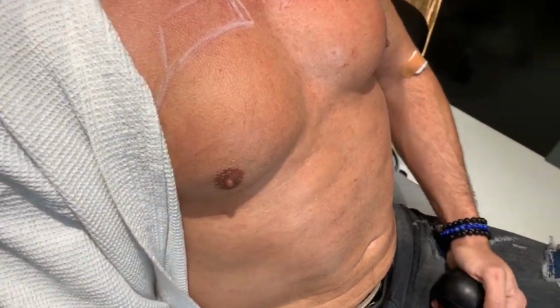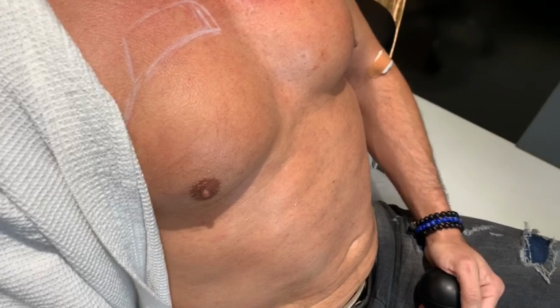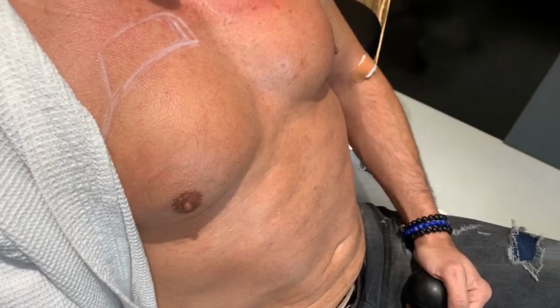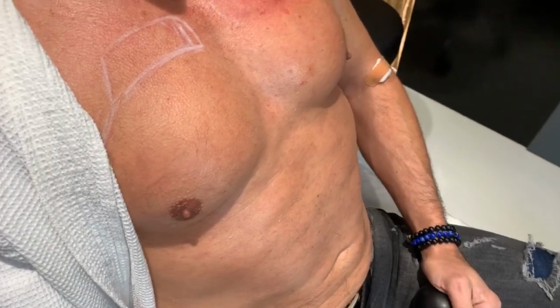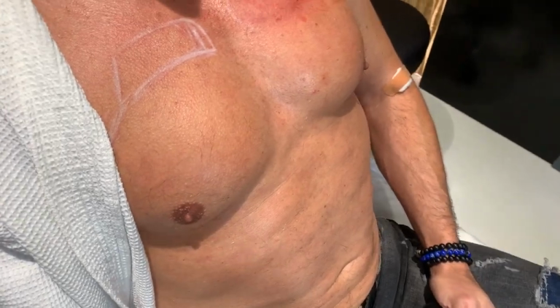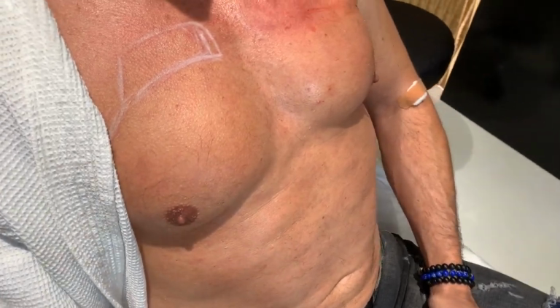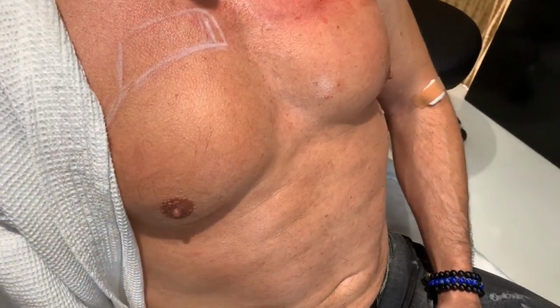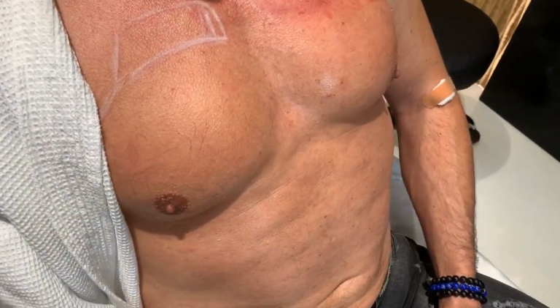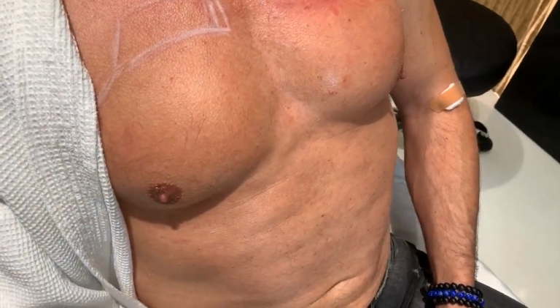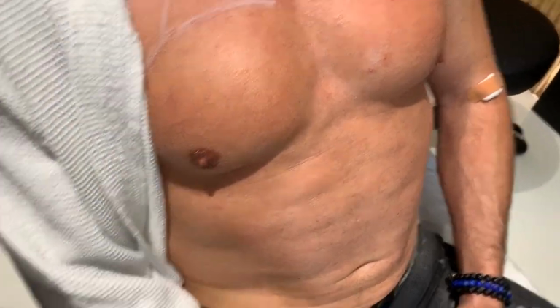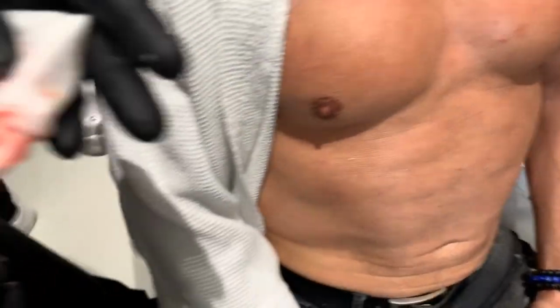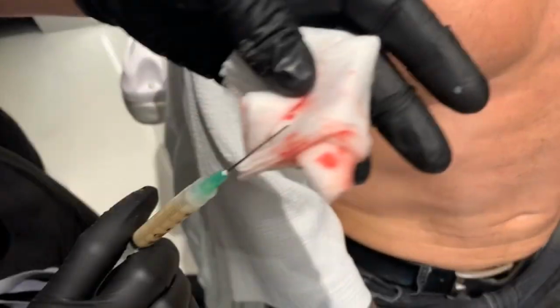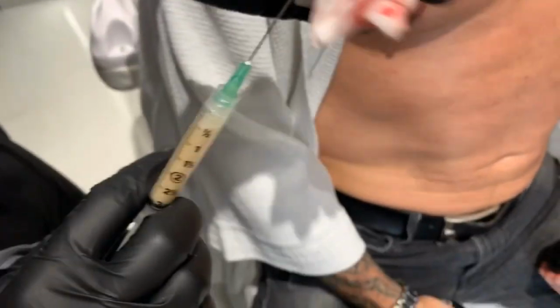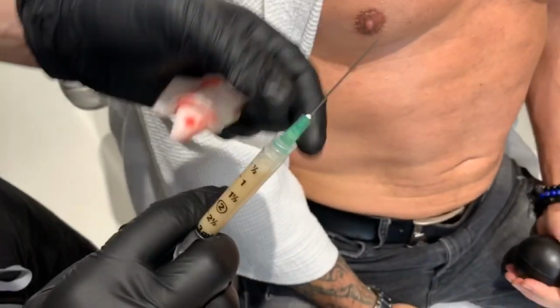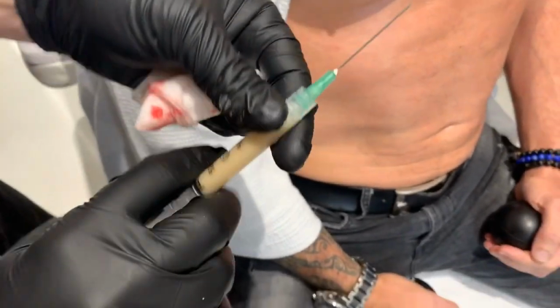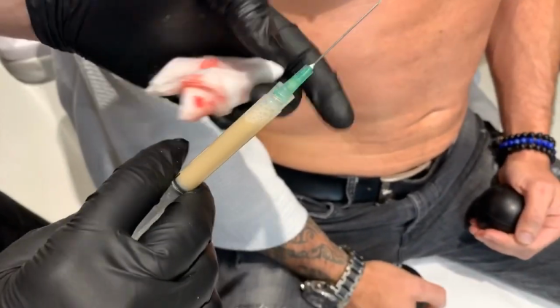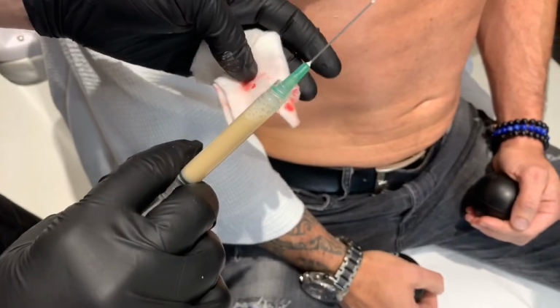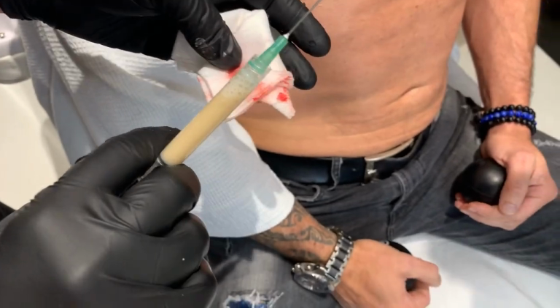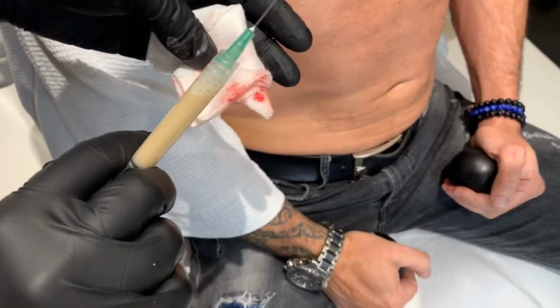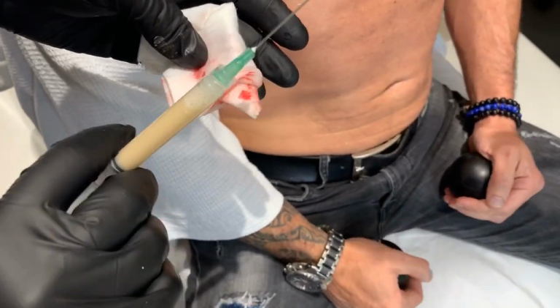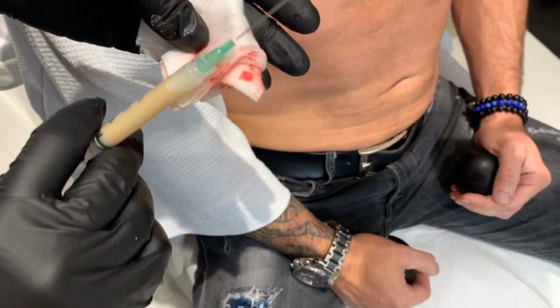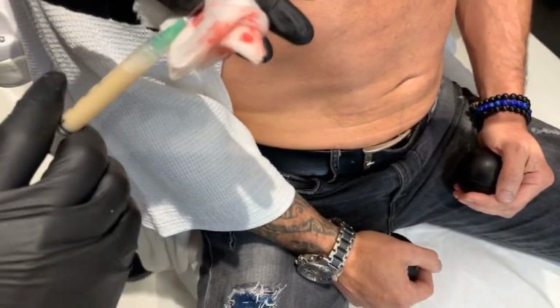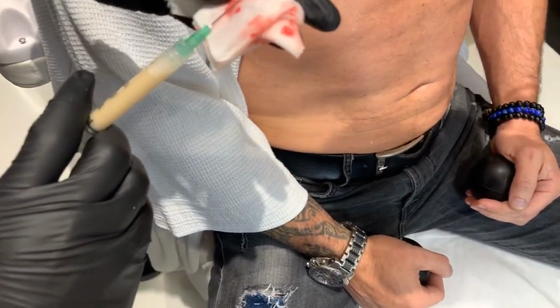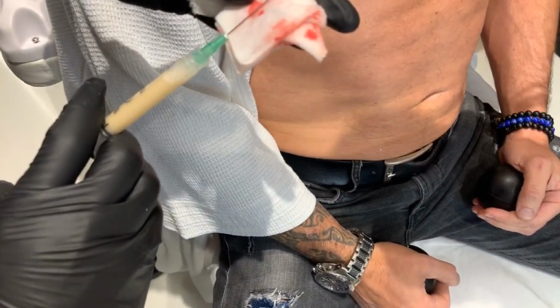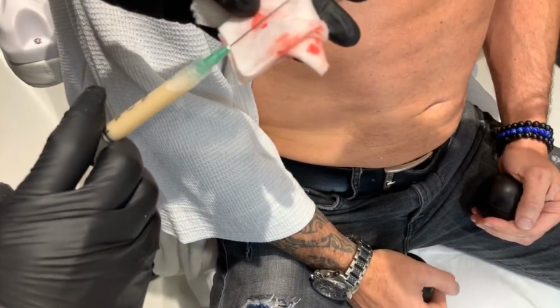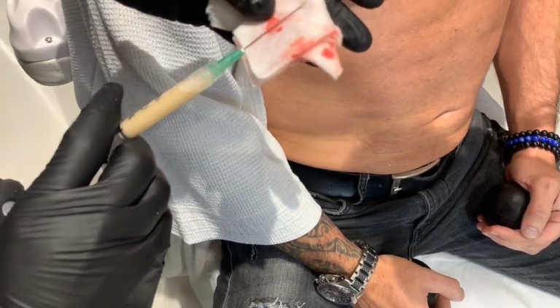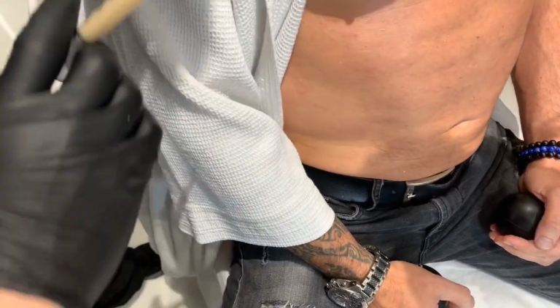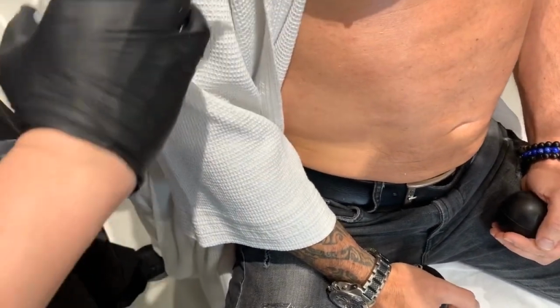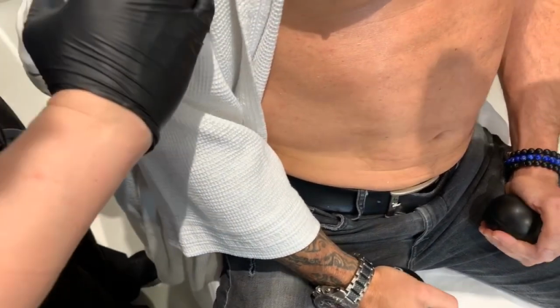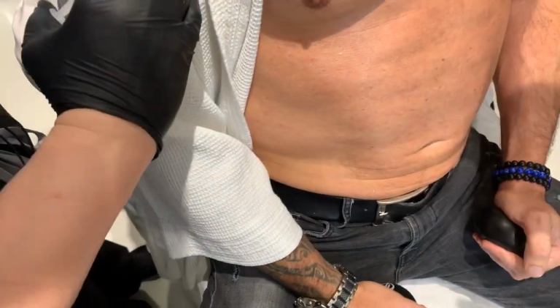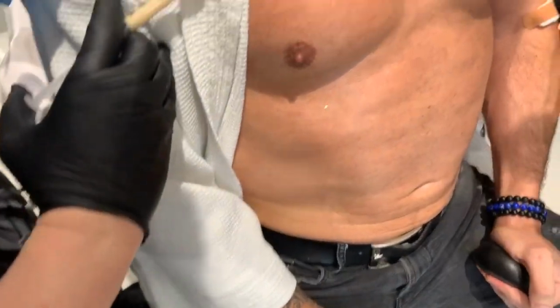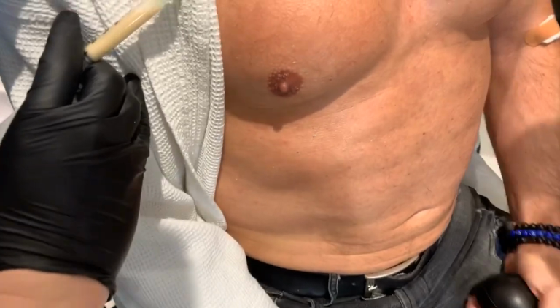I had no idea this could be done — so fascinating. I want to show you guys the consistency. It's very milky, almost like a vanilla milkshake, but that's how you have to do it because these stem cells need to be suspended.